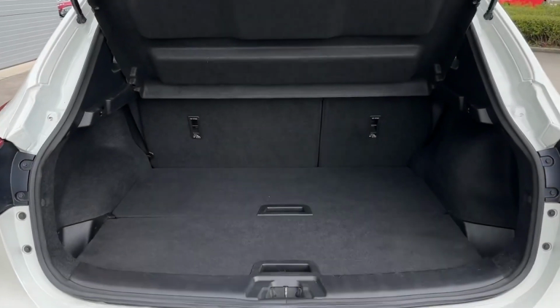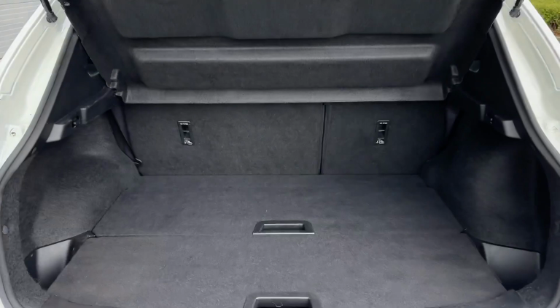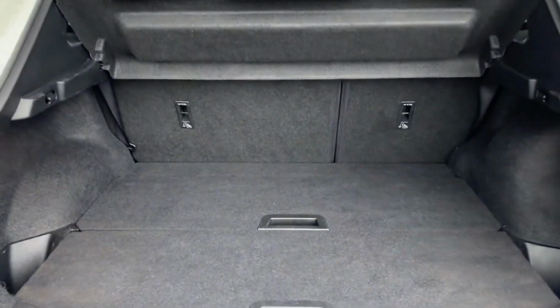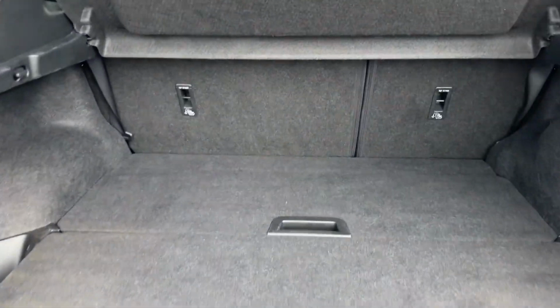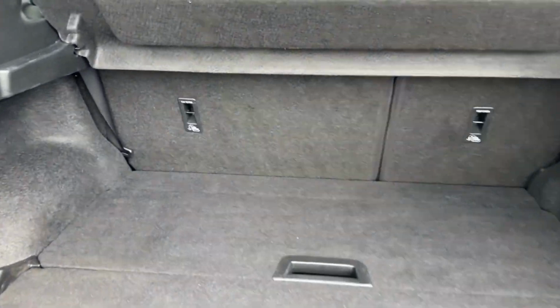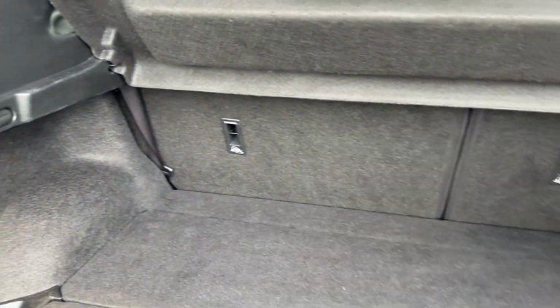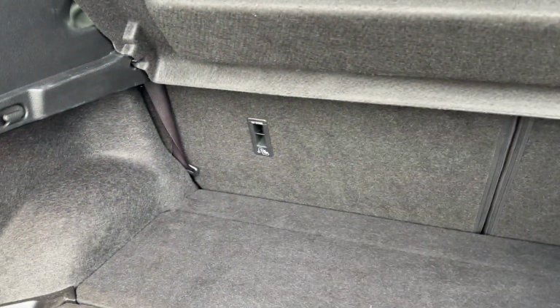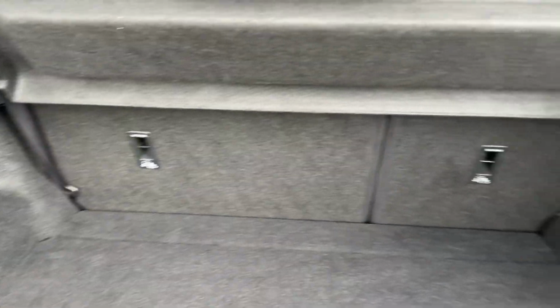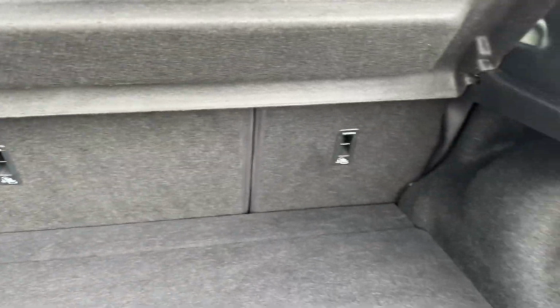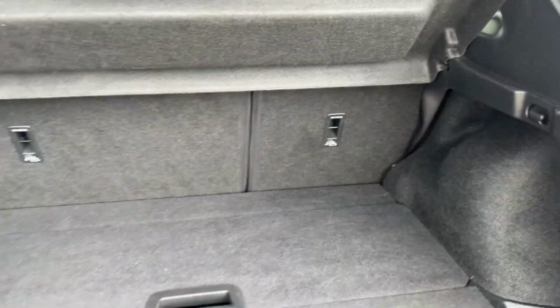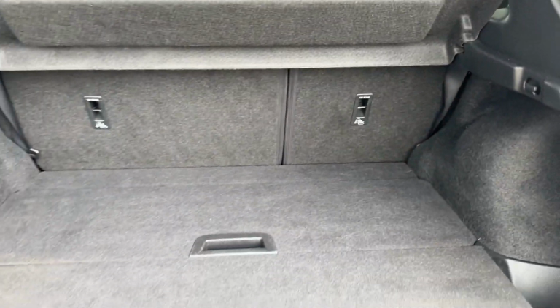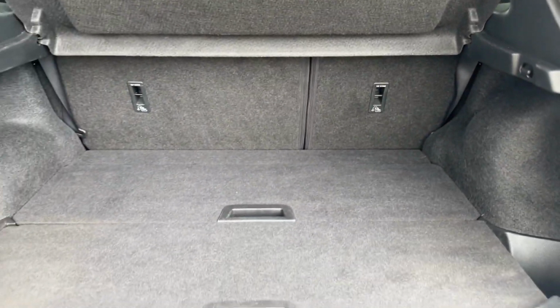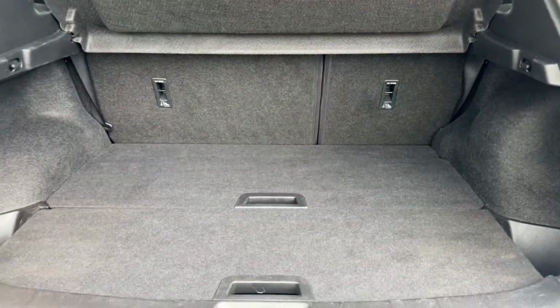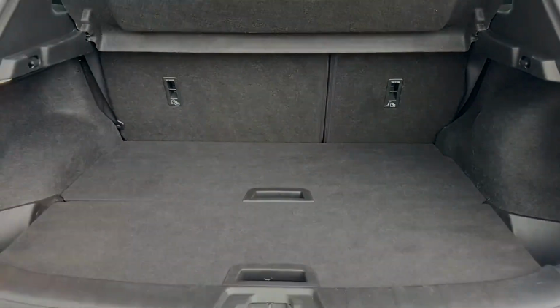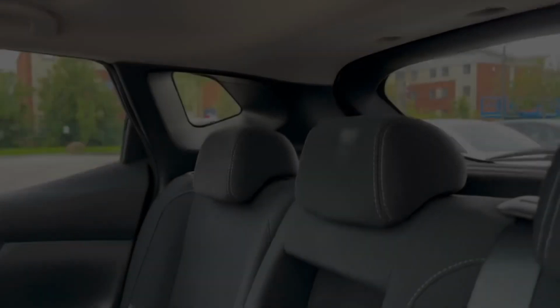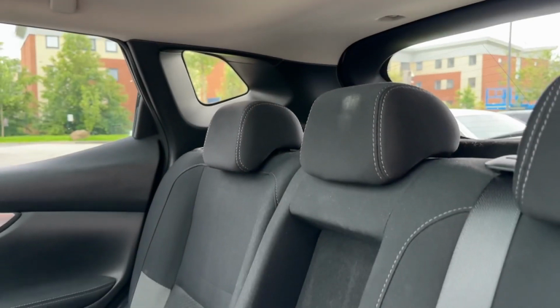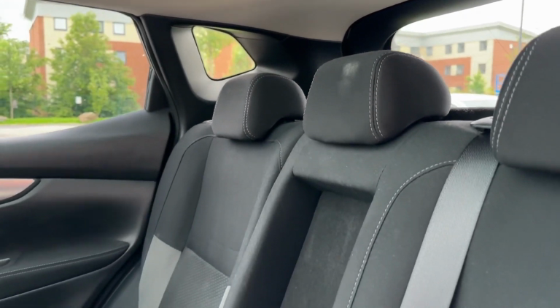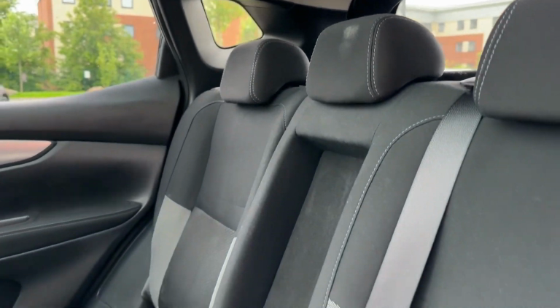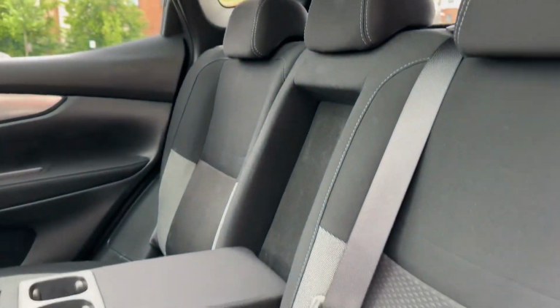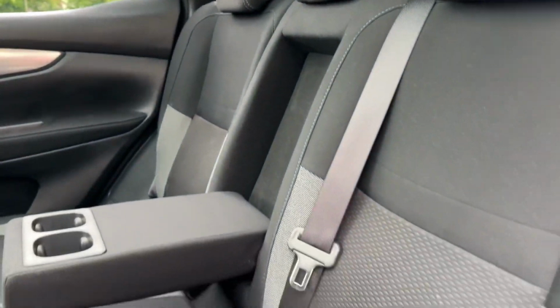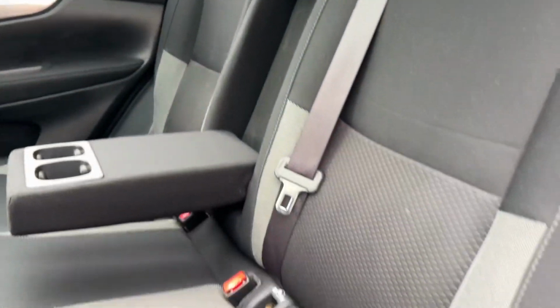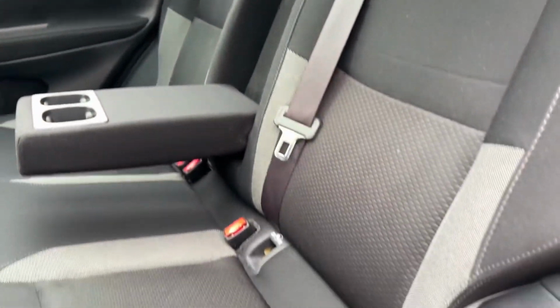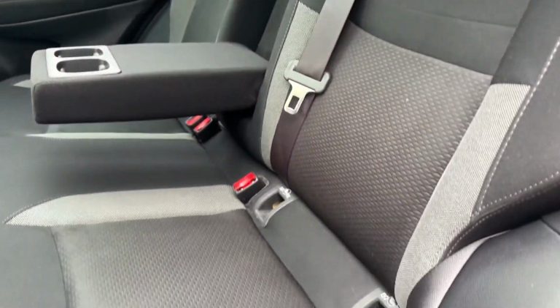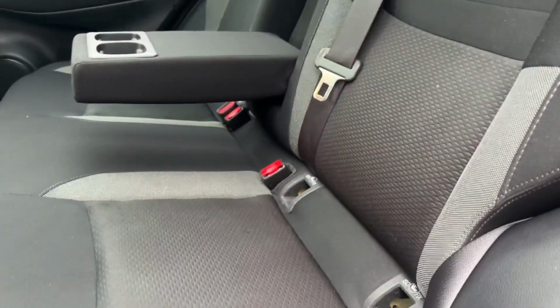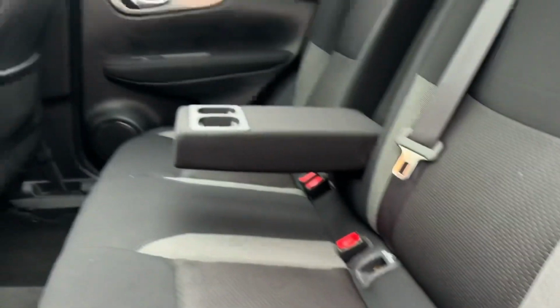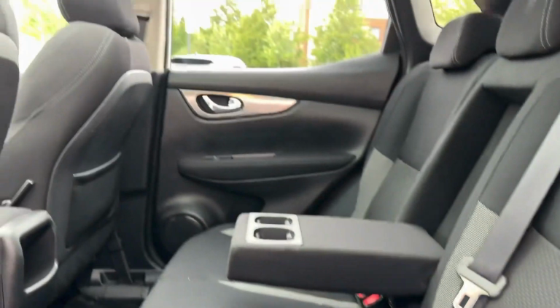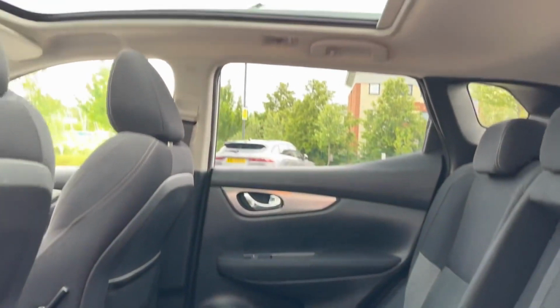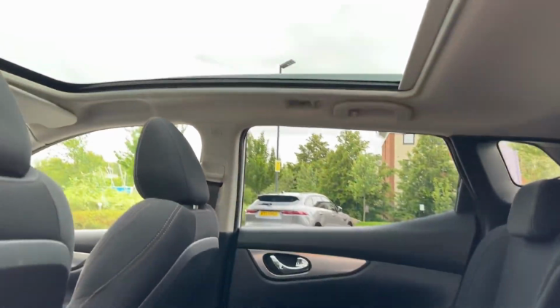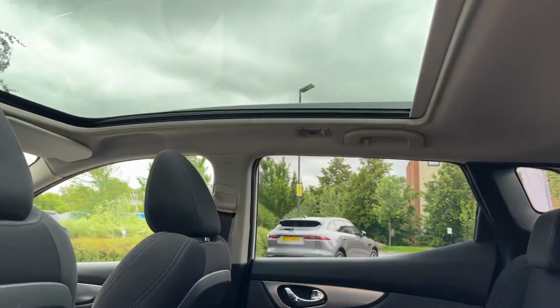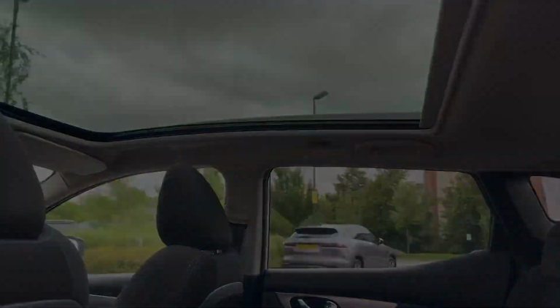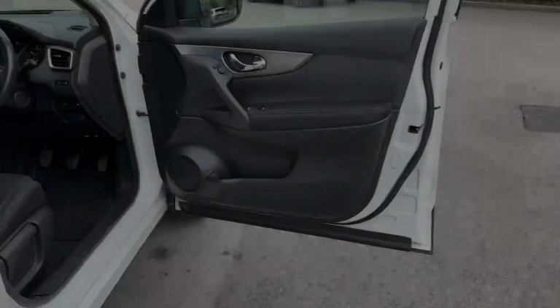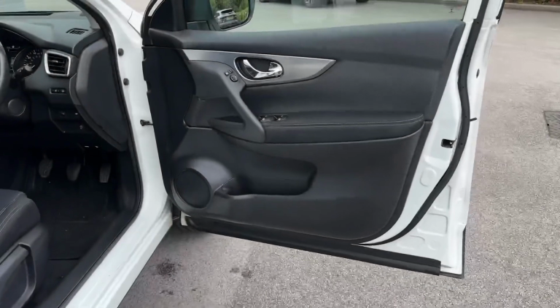Boot space is more than practical for weekly shopping and even offers 60-40 folding split seats with a variable boot floor. Passengers in the rear will enjoy this two-tone cloth upholstery with seating for three, two ISOFIX child anchor points, and even centre armrests with cup holders.